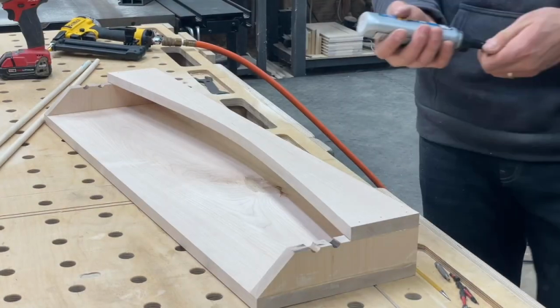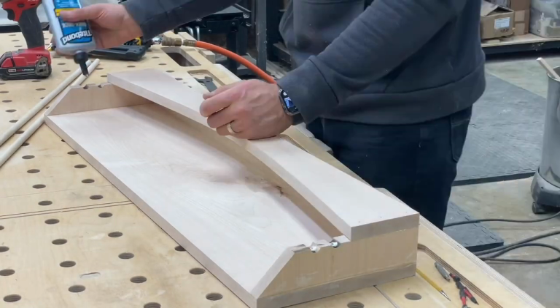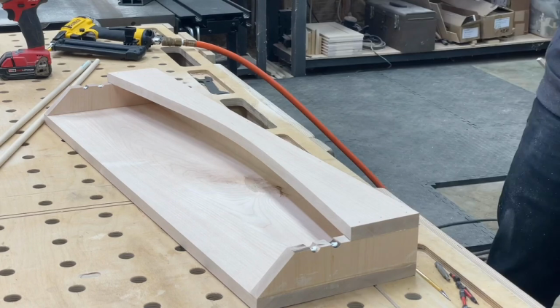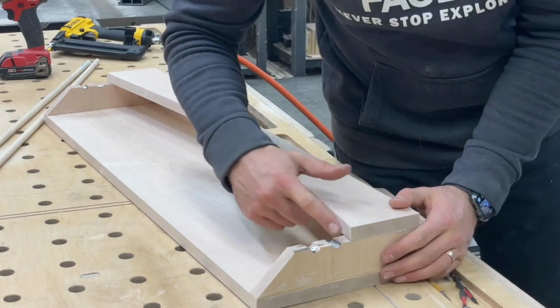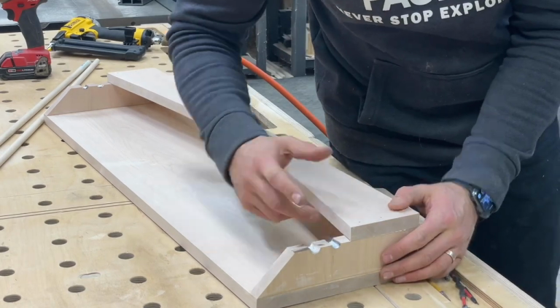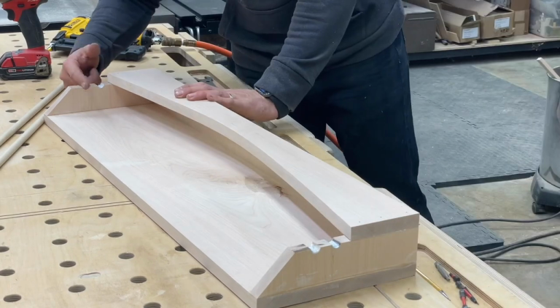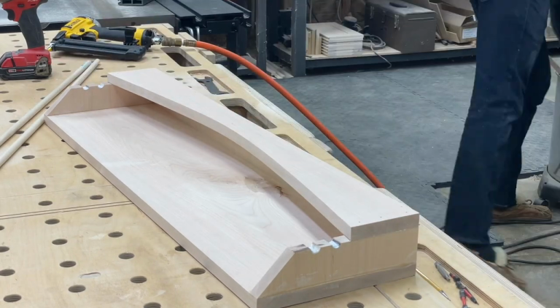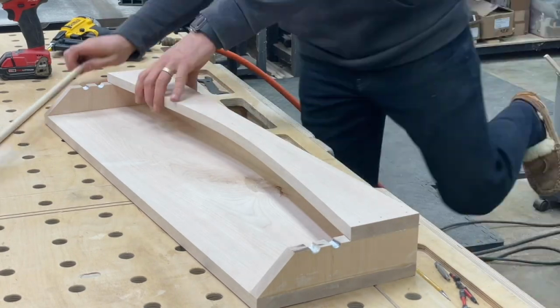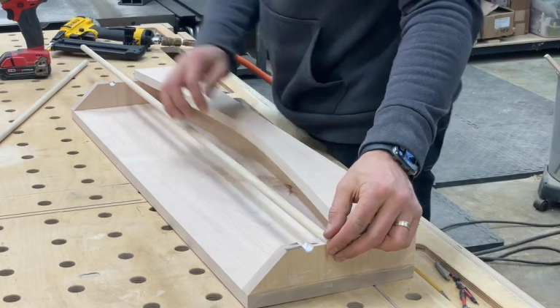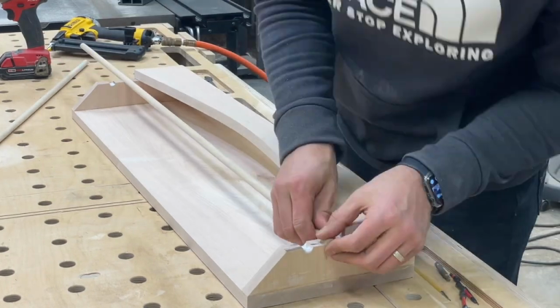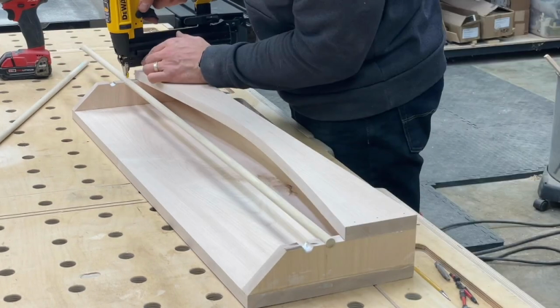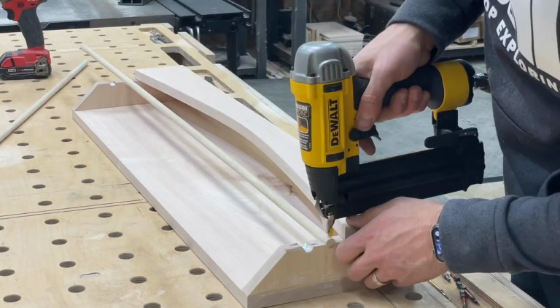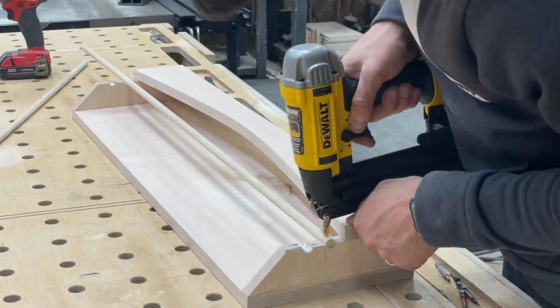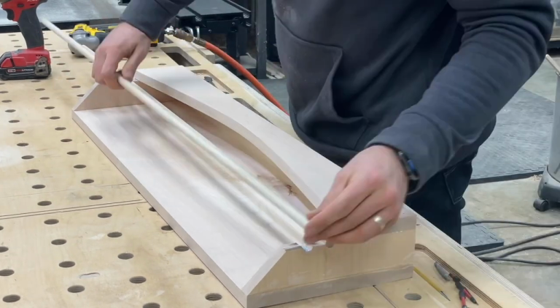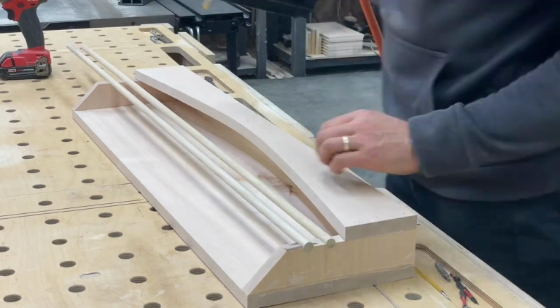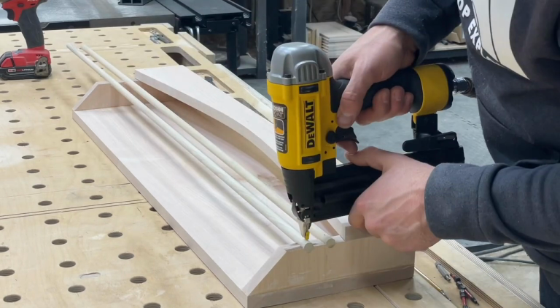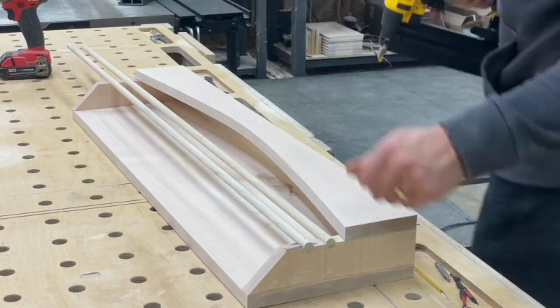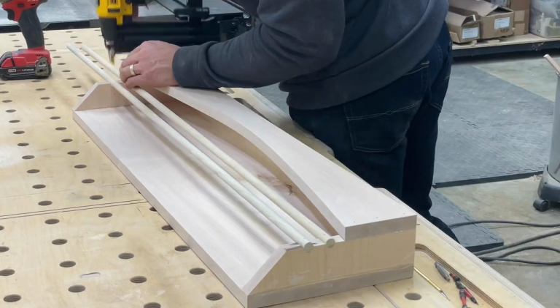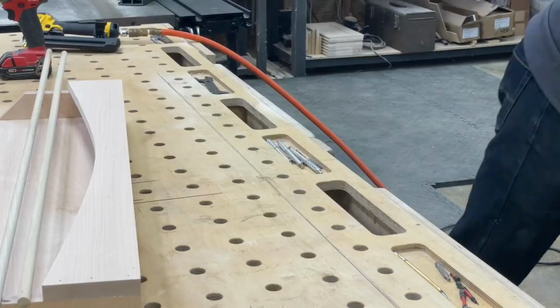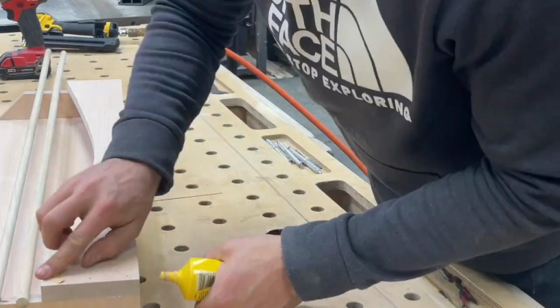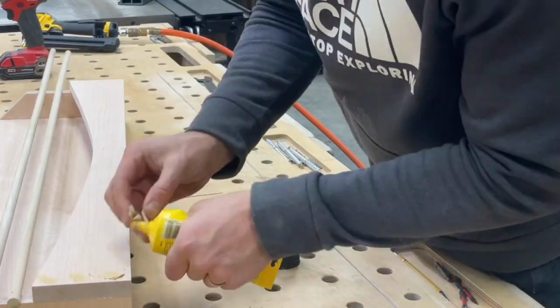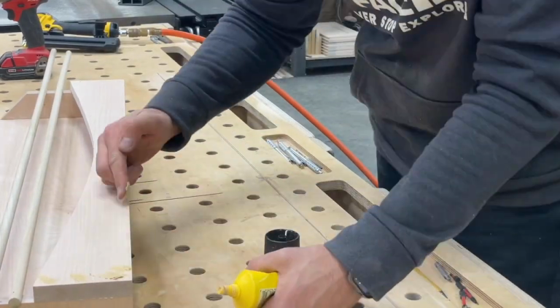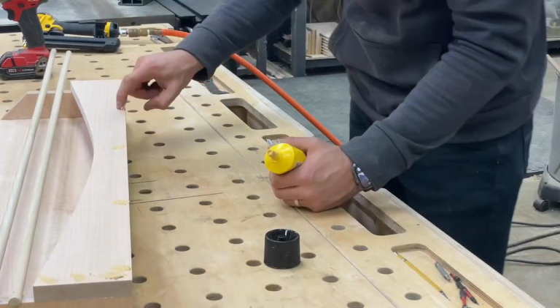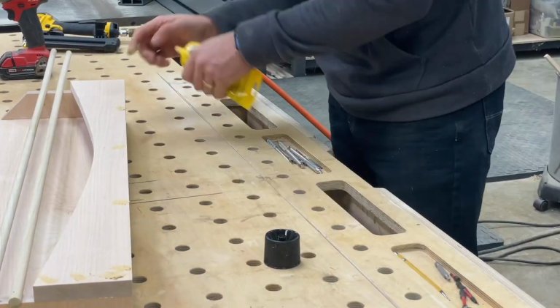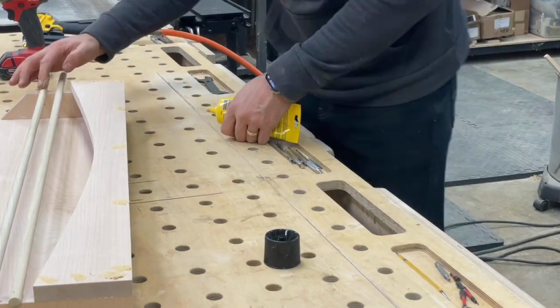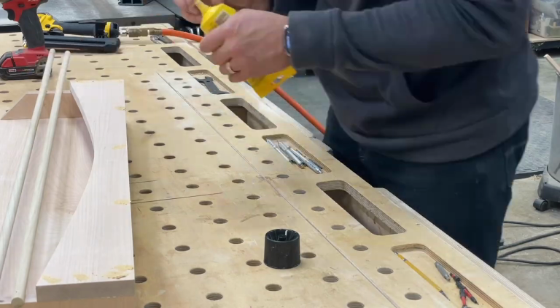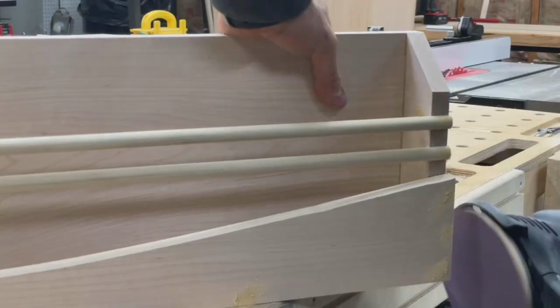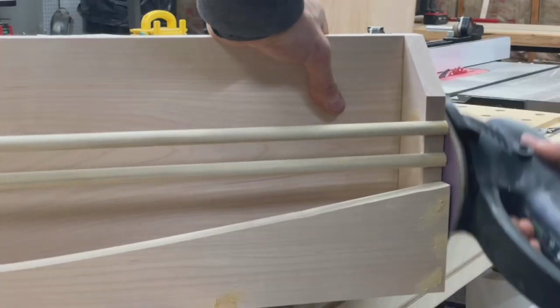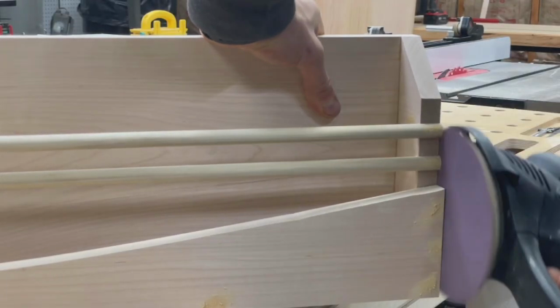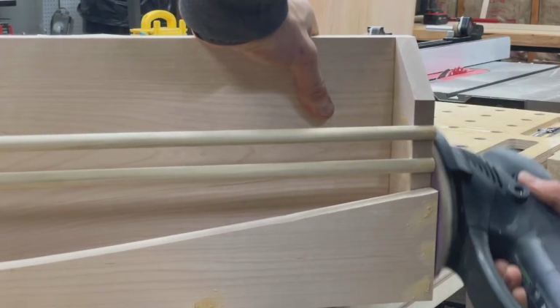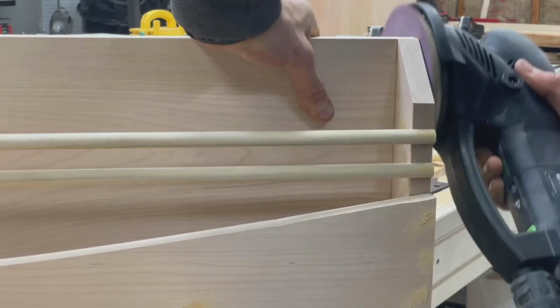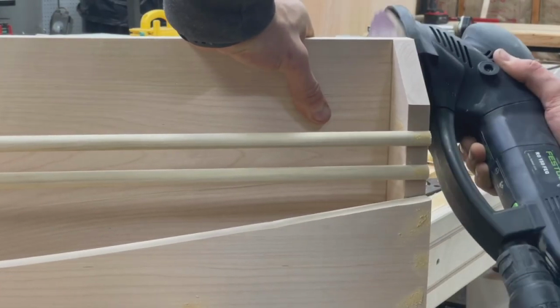Next, we'll attach our dowels using glue and brads. I prefer to leave these a little bit long and cut them flush — this ensures a nice perfect fit. And last but not least, we're going to use a little bit of wood filler to fill in all of our brad nail holes. This way when we paint it, it looks nice and smooth and all of our hardware is hidden.